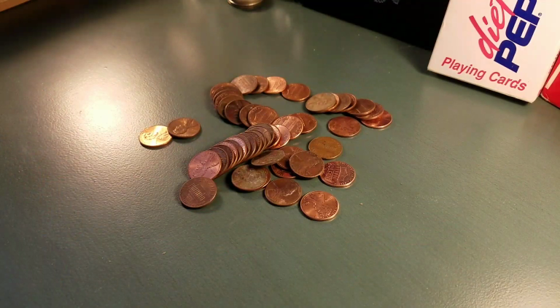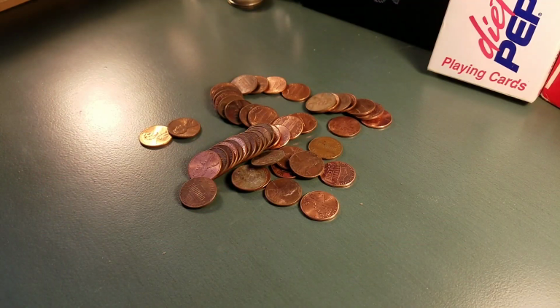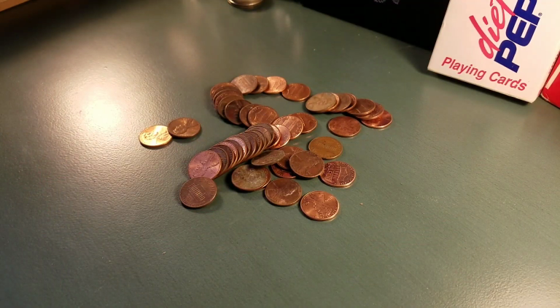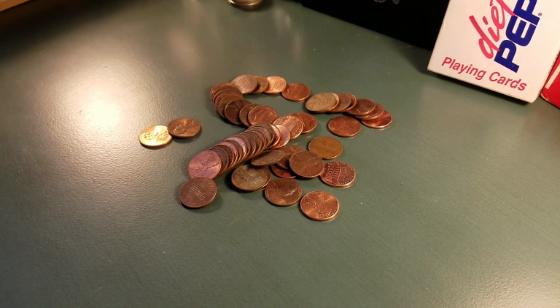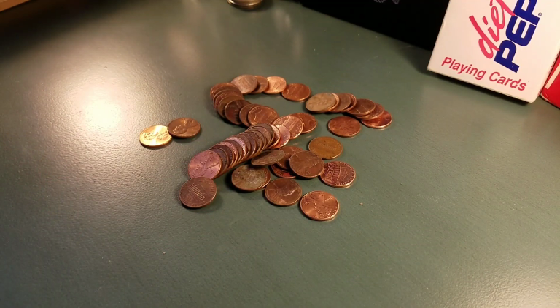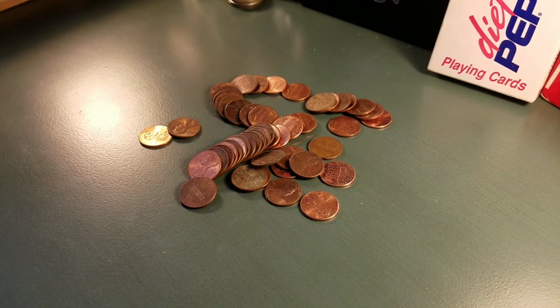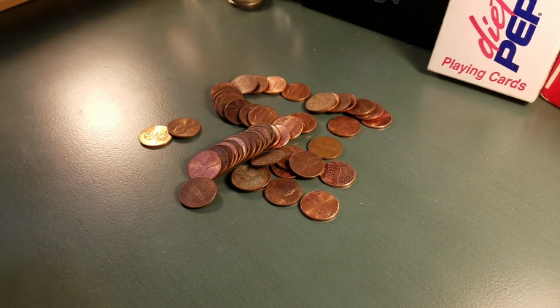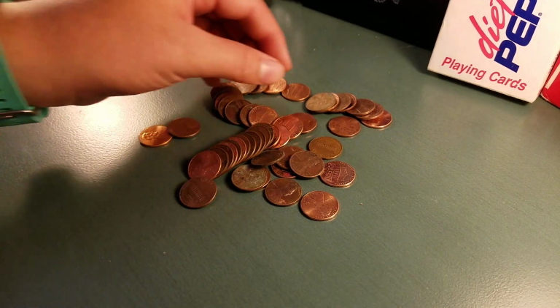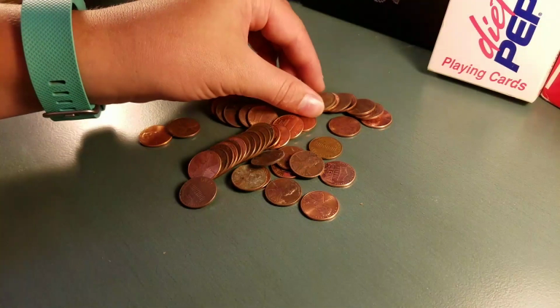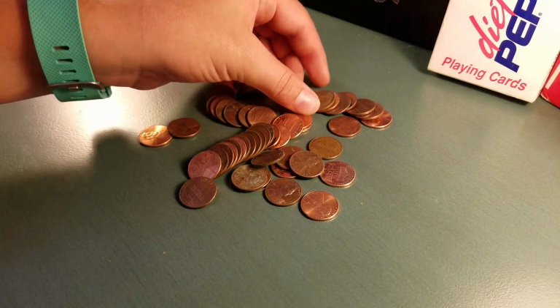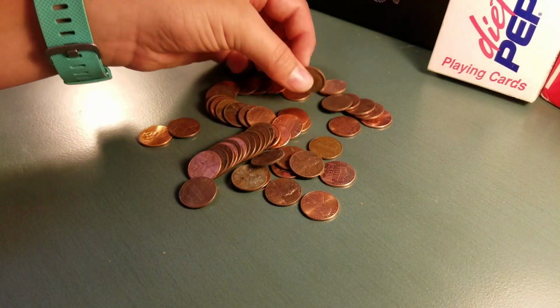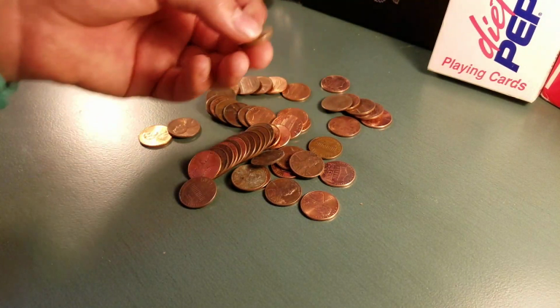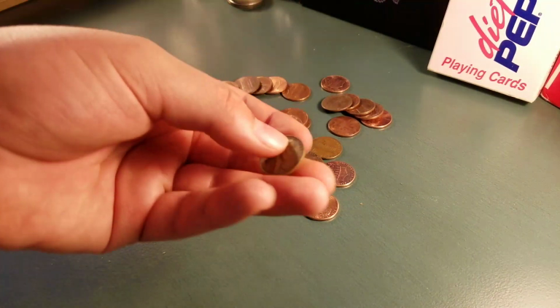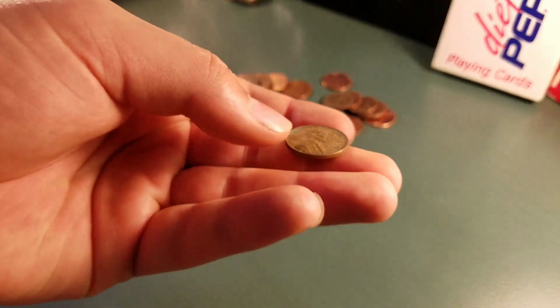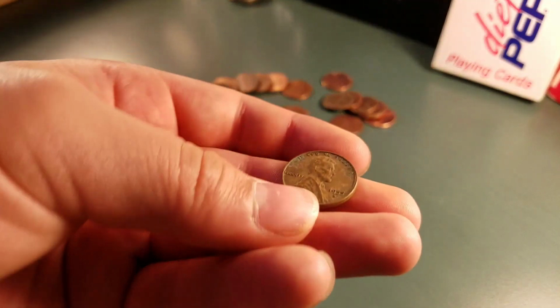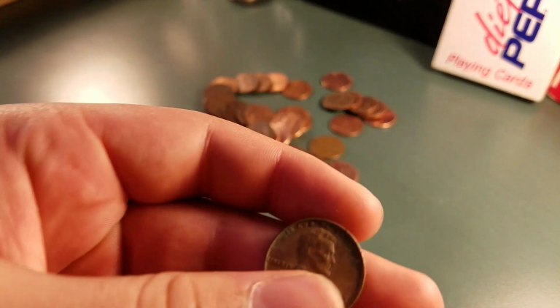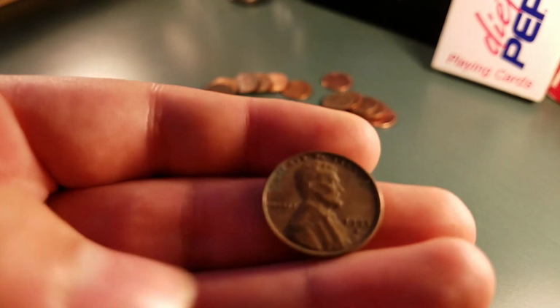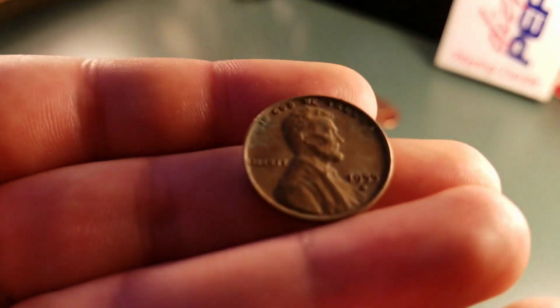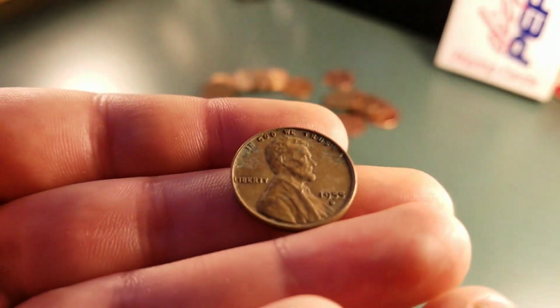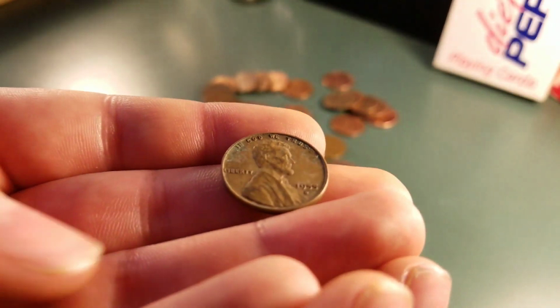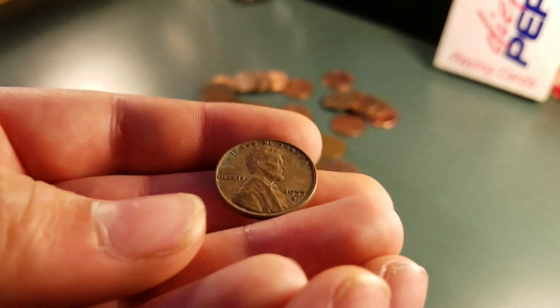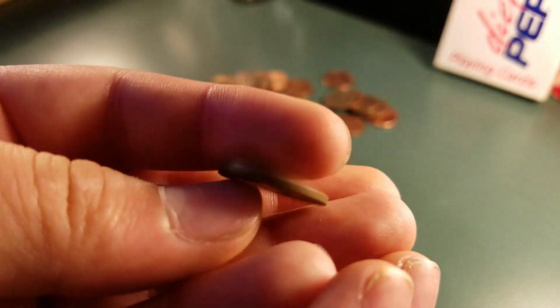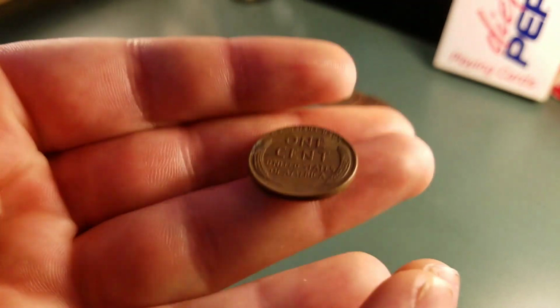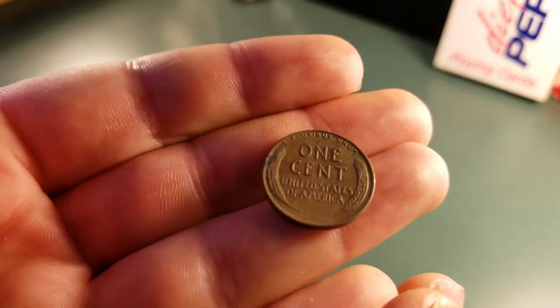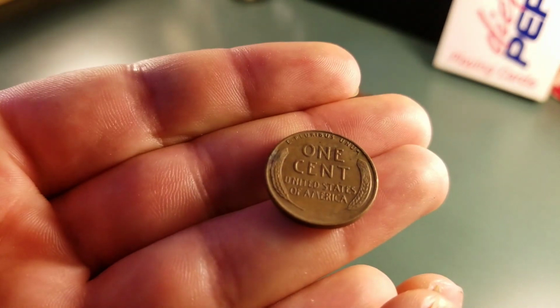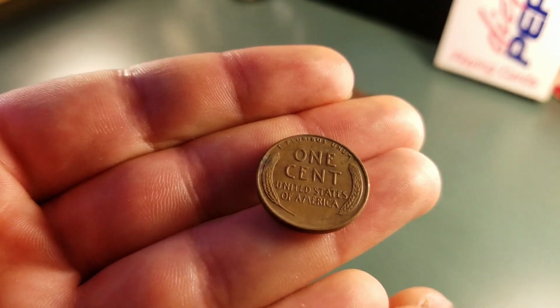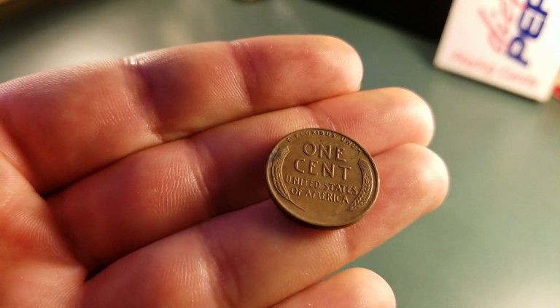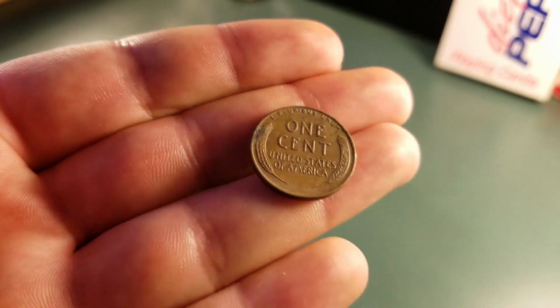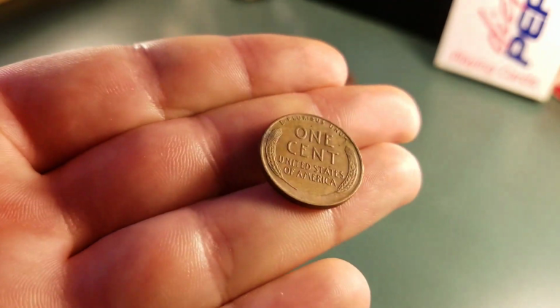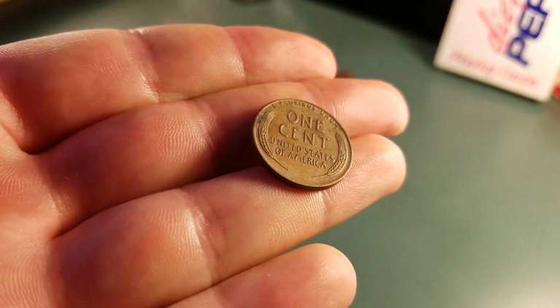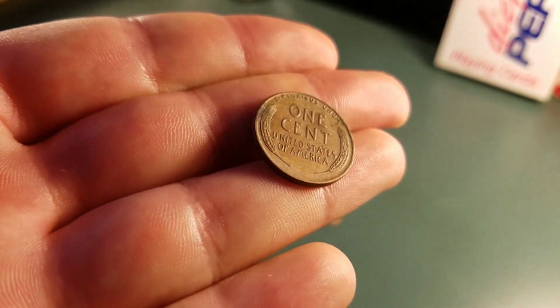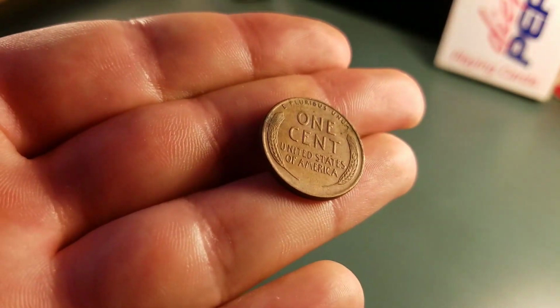On the first roll, we have our first wheat. It is a 55 Denver. Sweet. We will keep going.